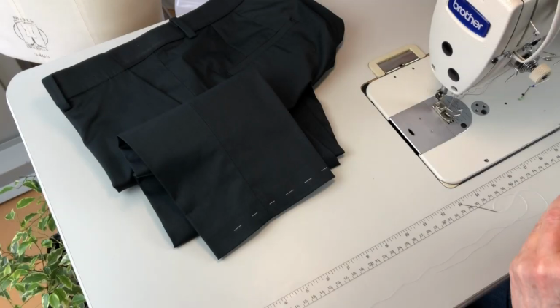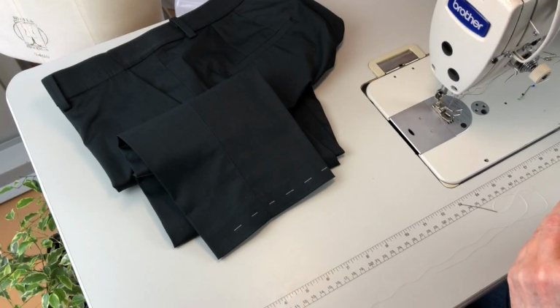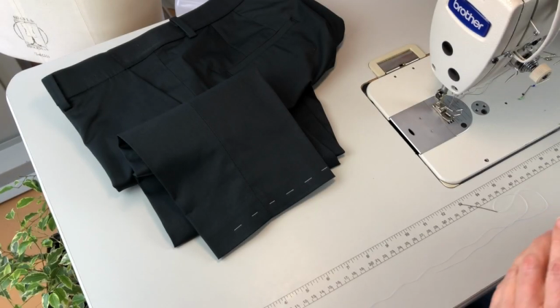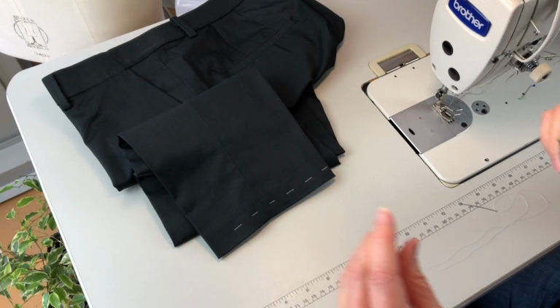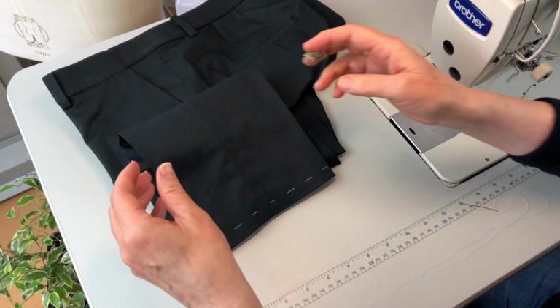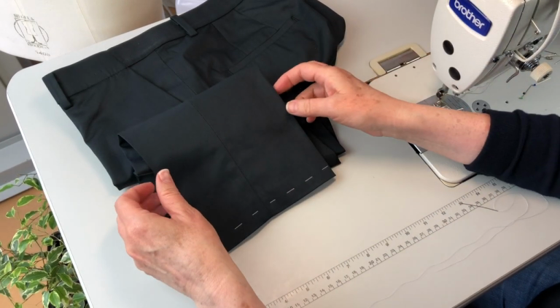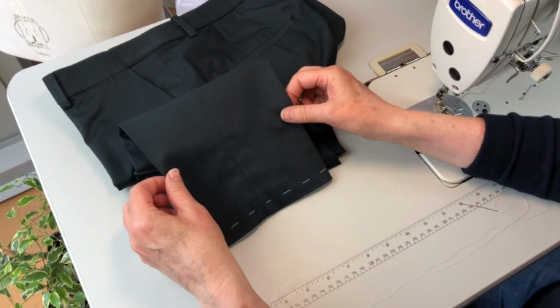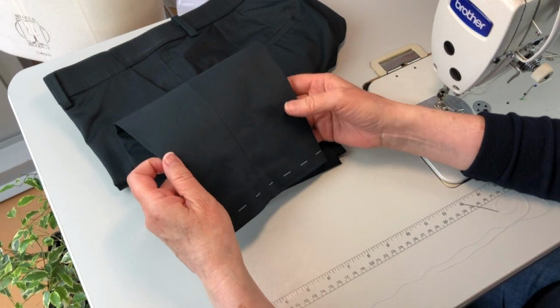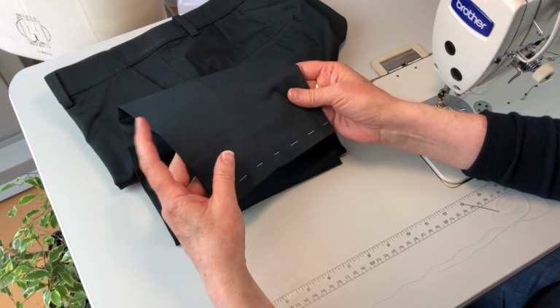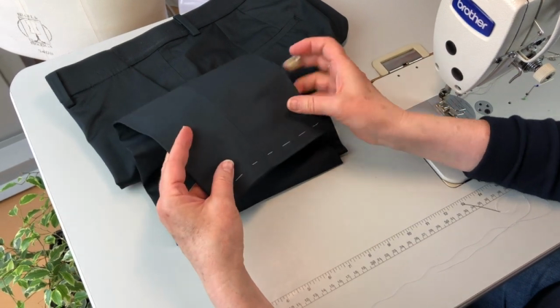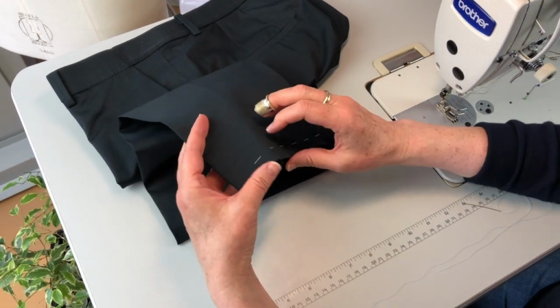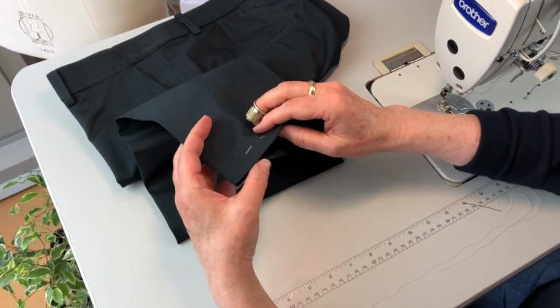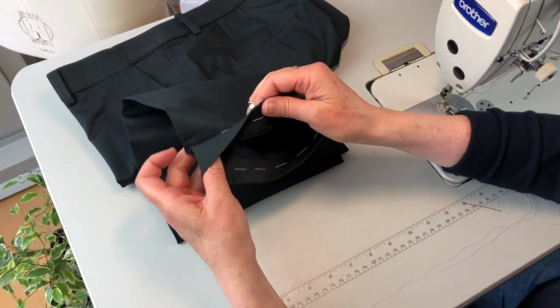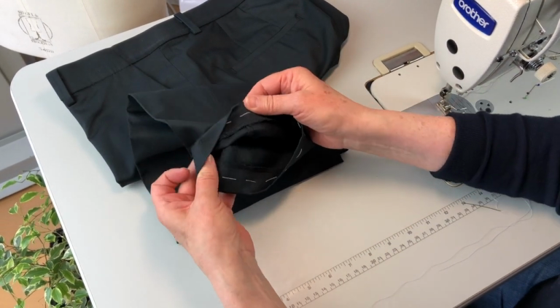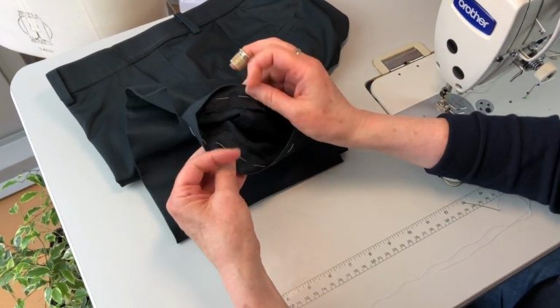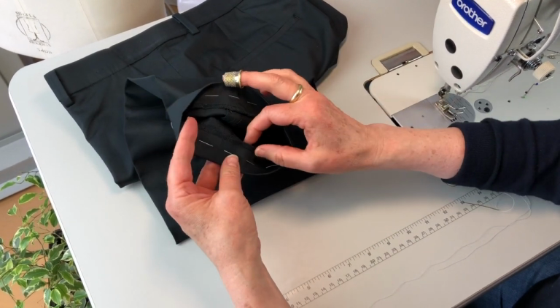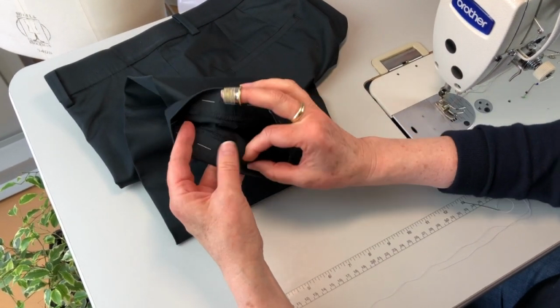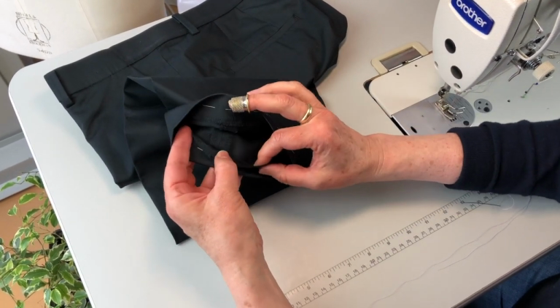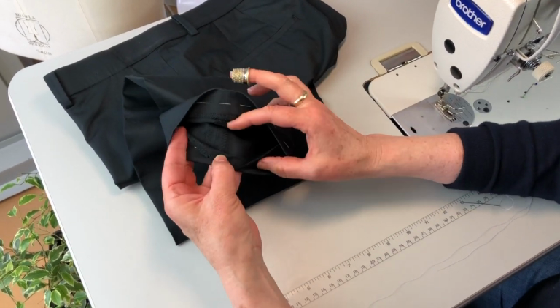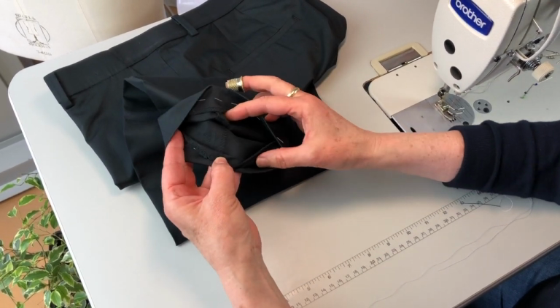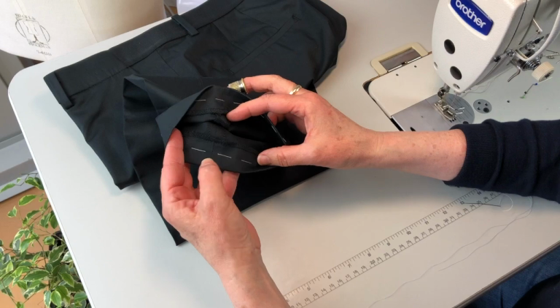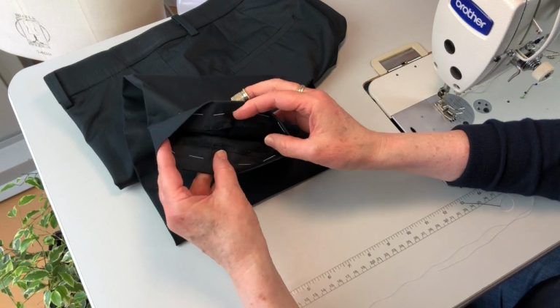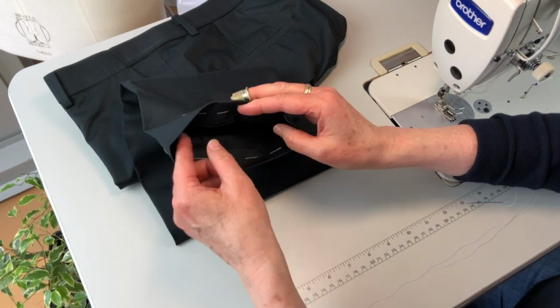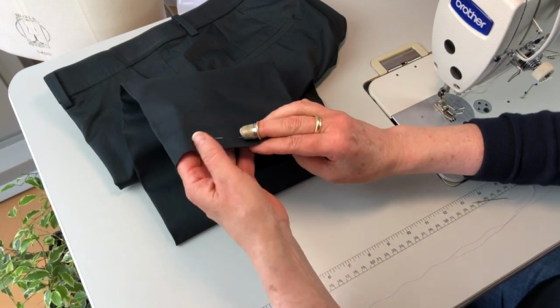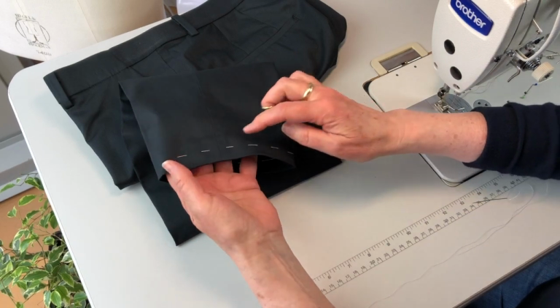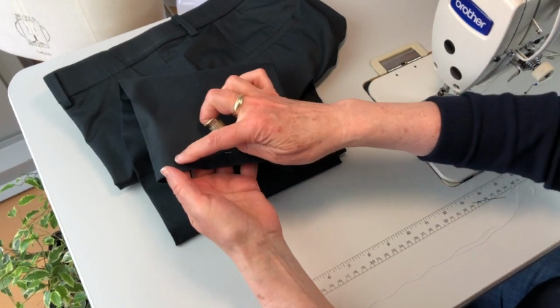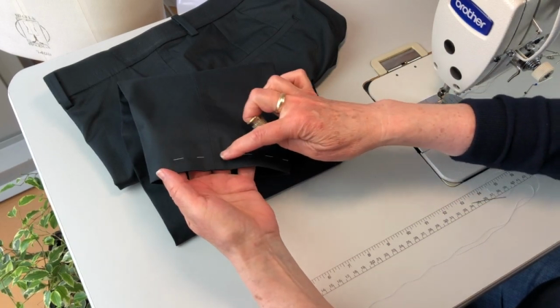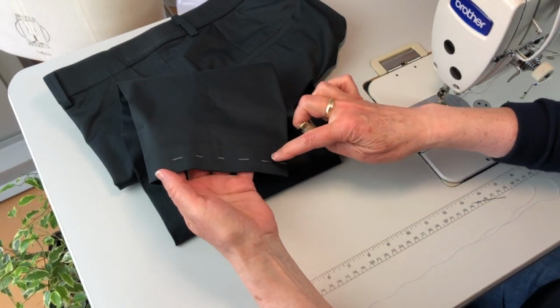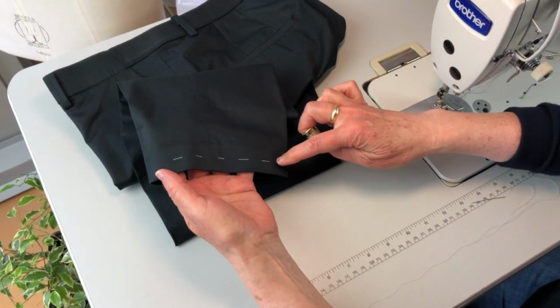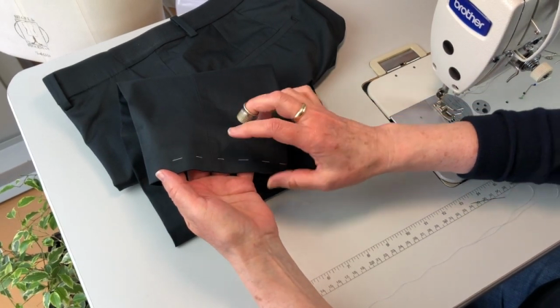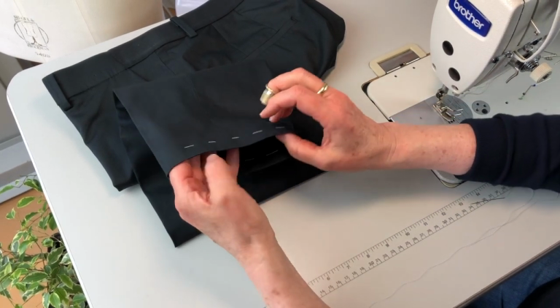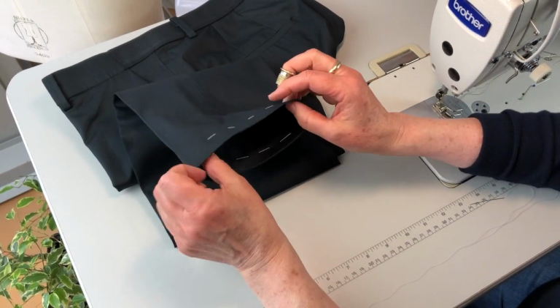We're going to use the blind hem stitch to repair this fallen hem in this pair of trousers. Firstly, I've tacked up the hem using a running stitch with our basting thread.